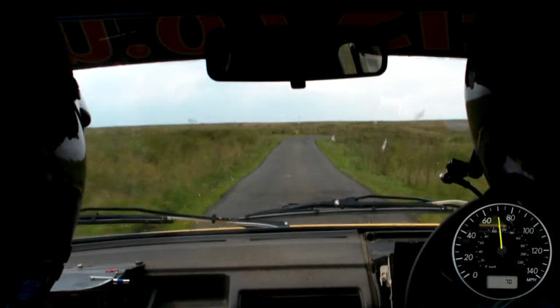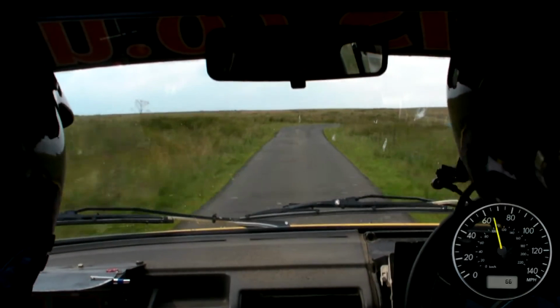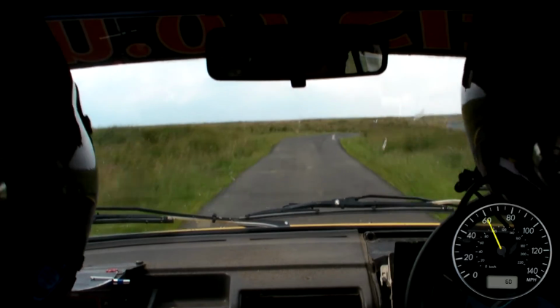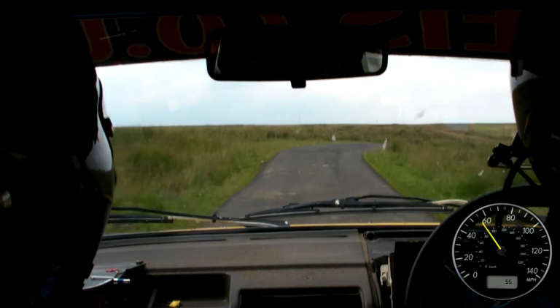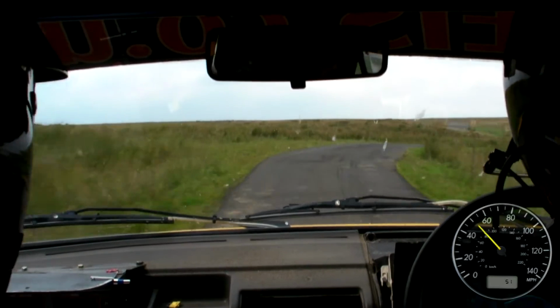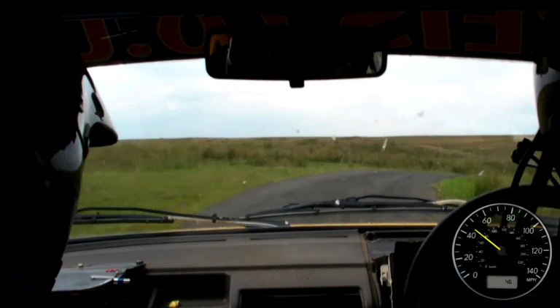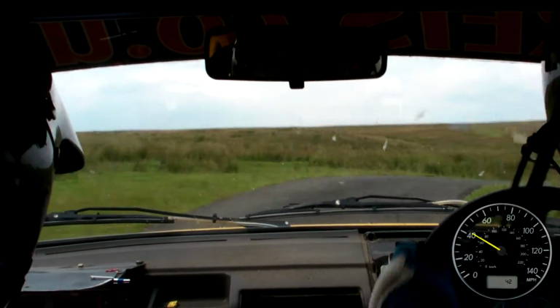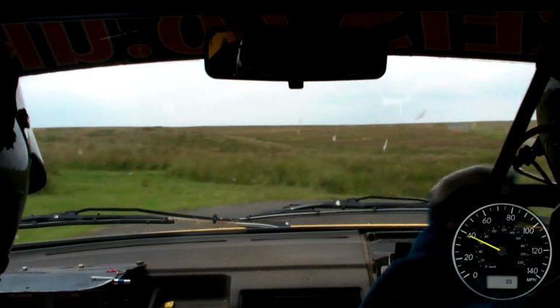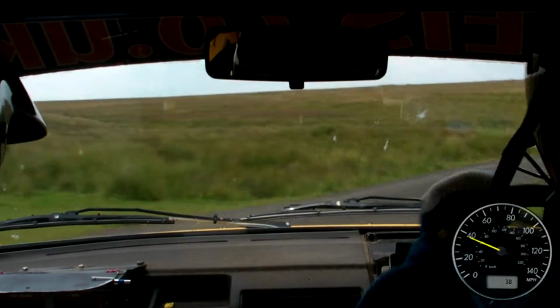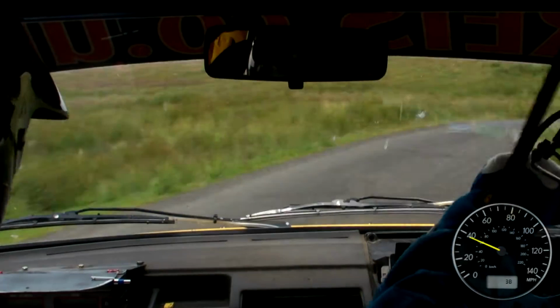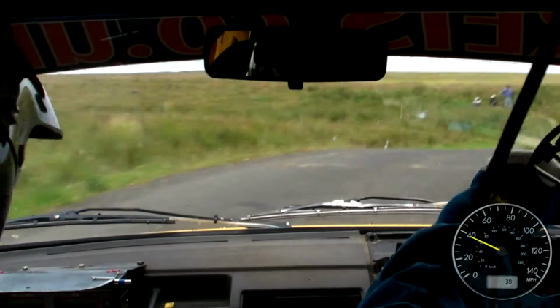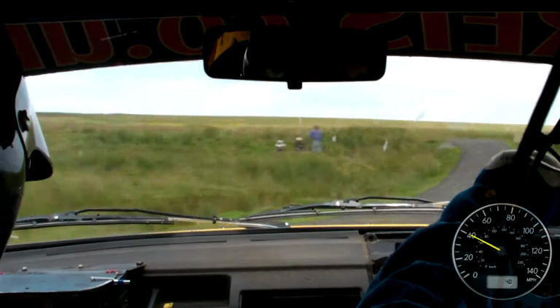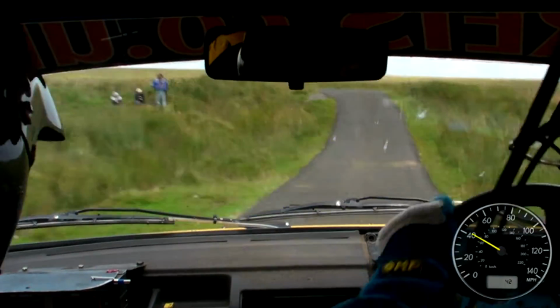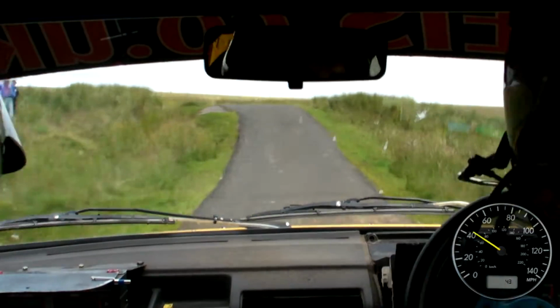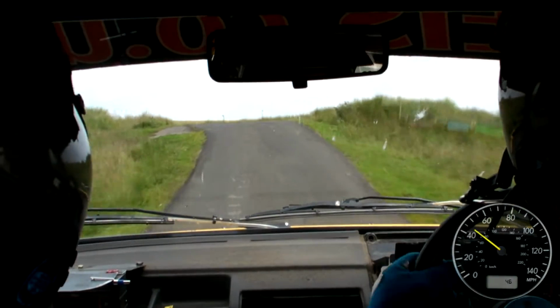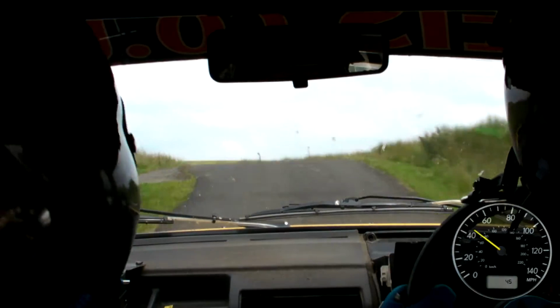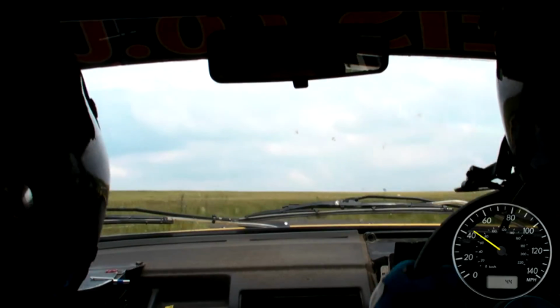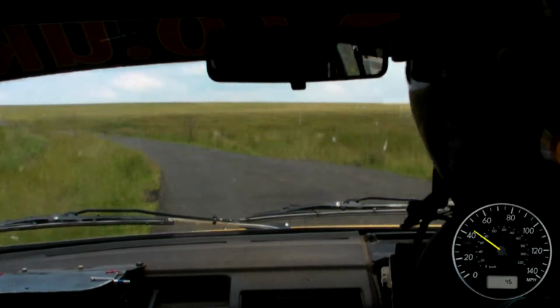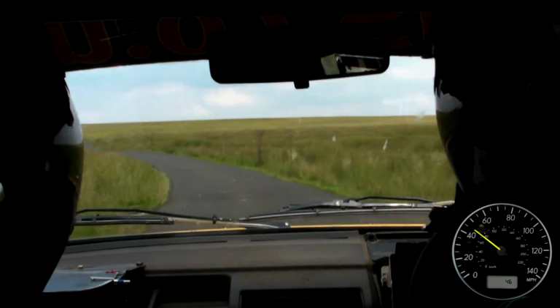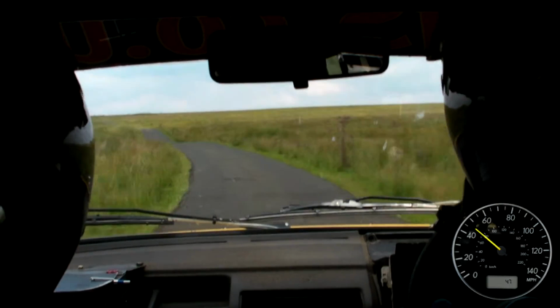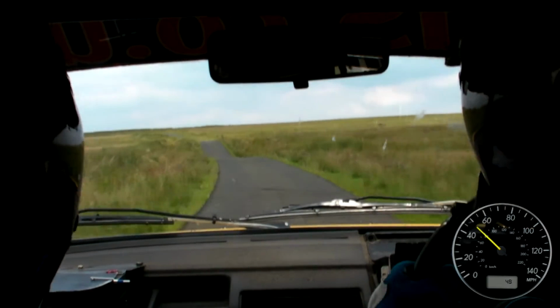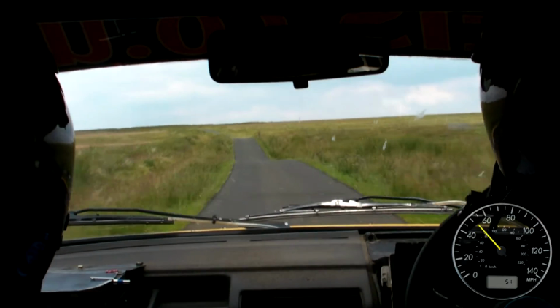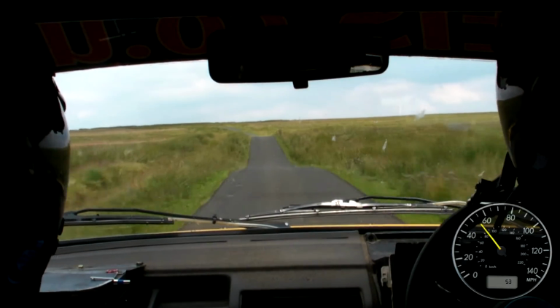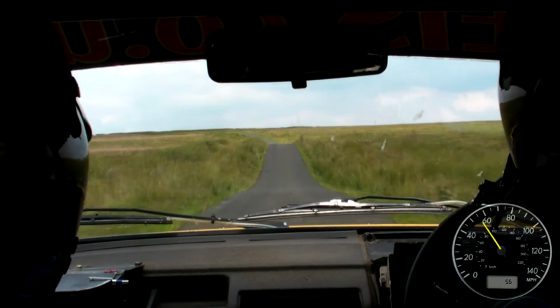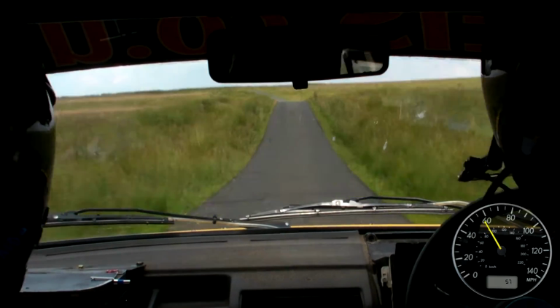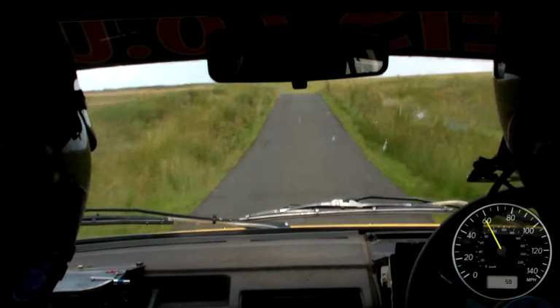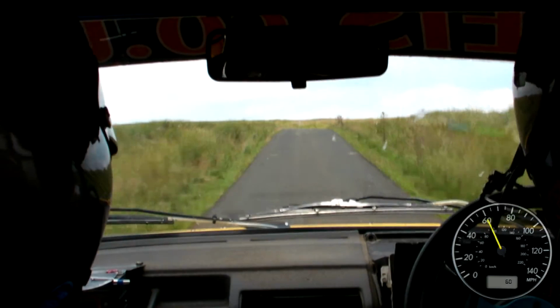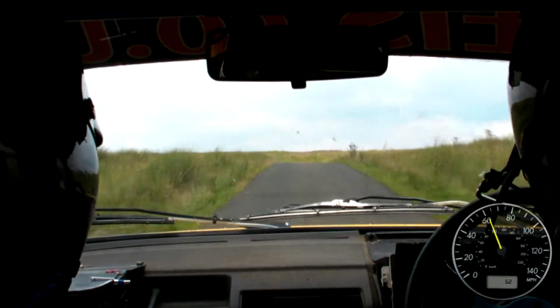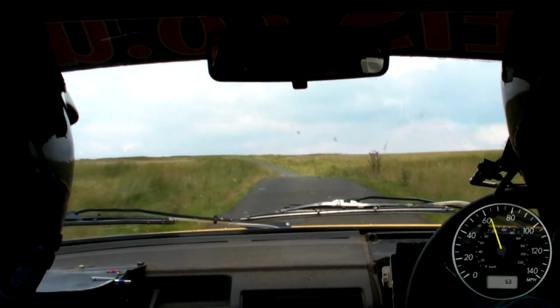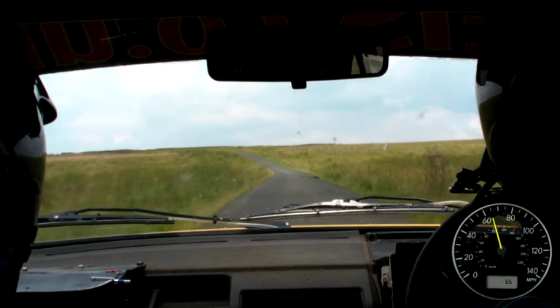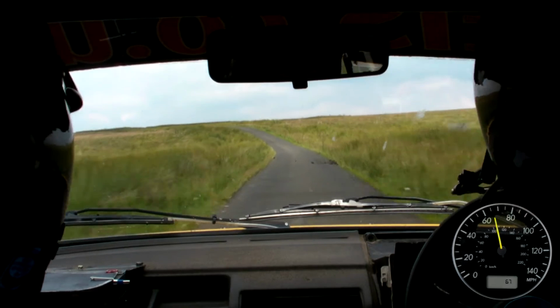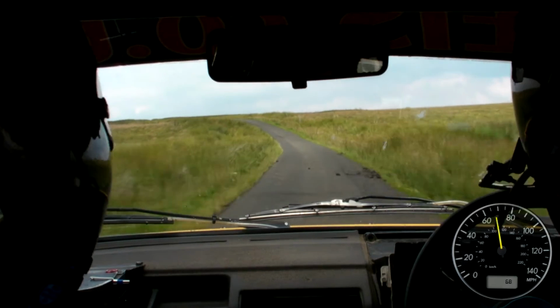And K left over crest jump, and K left over crest bump, repeat, K left over crest bump, 80 through dip, middle over crest jump, 60, fast left.